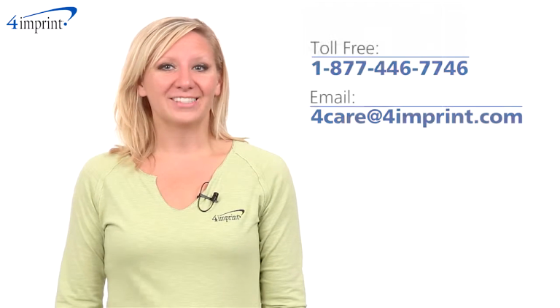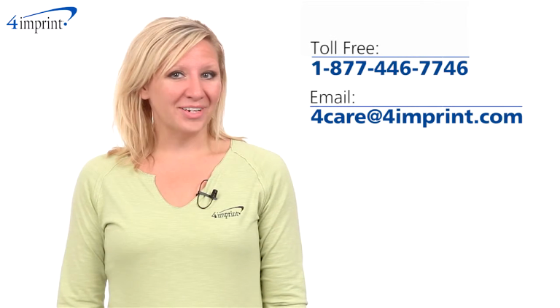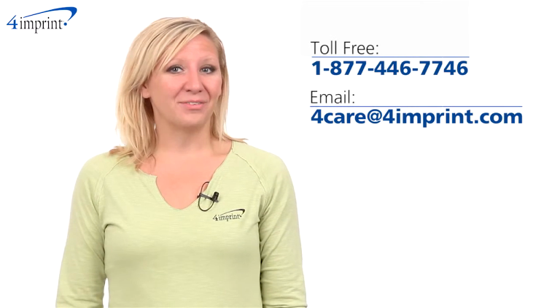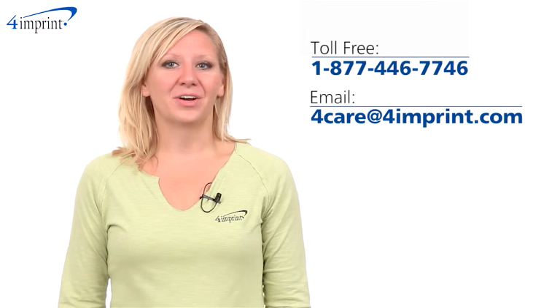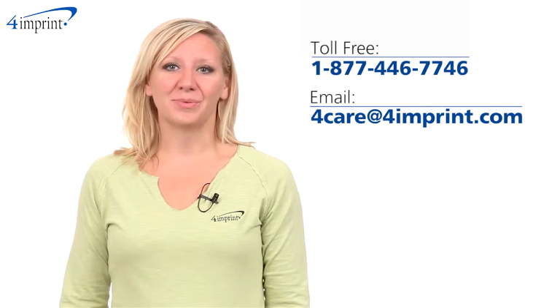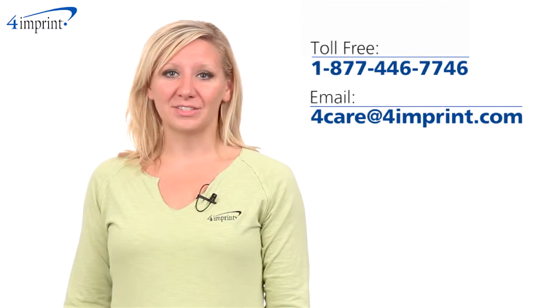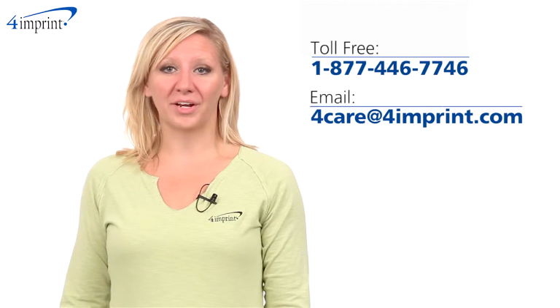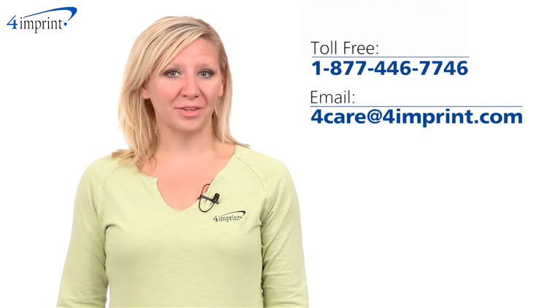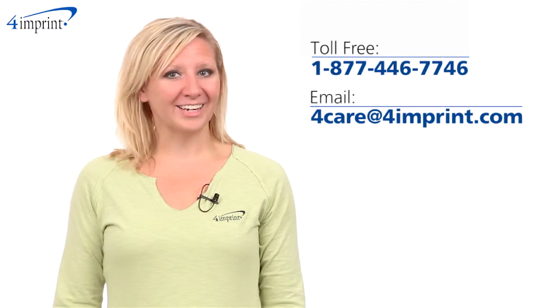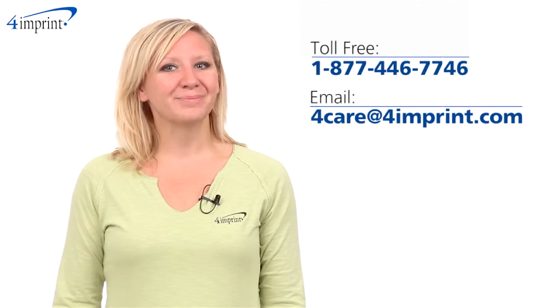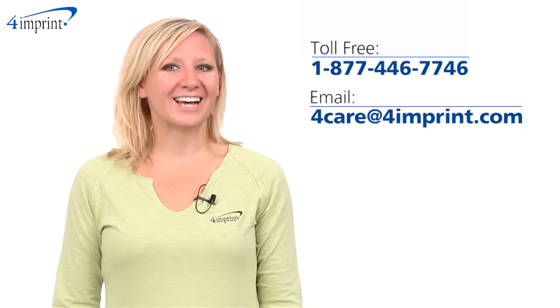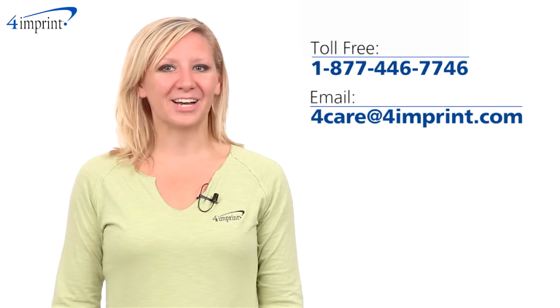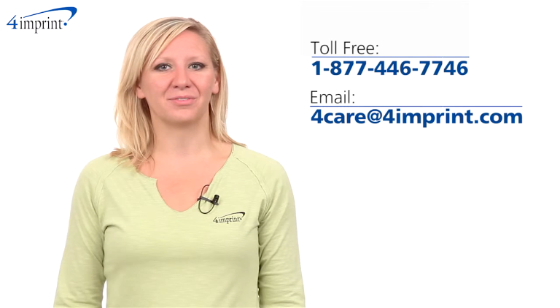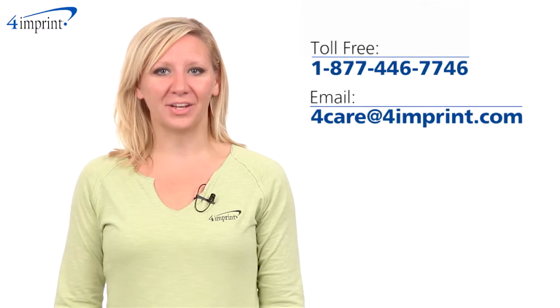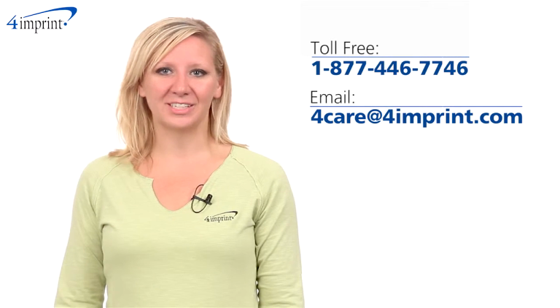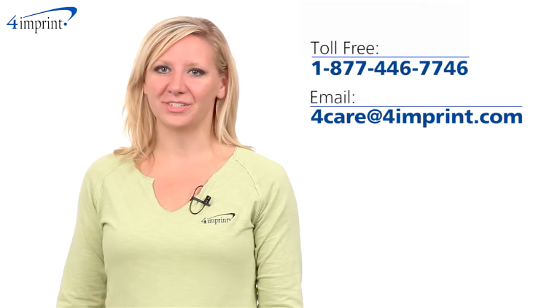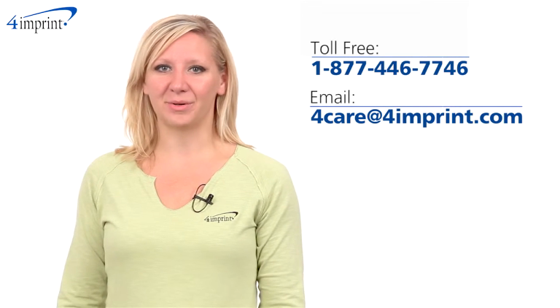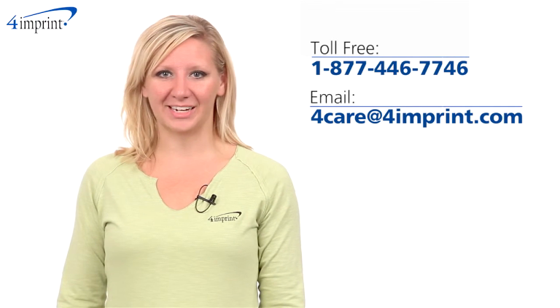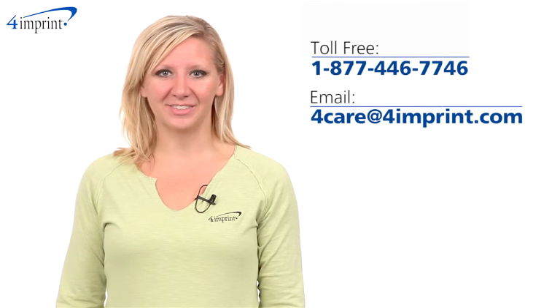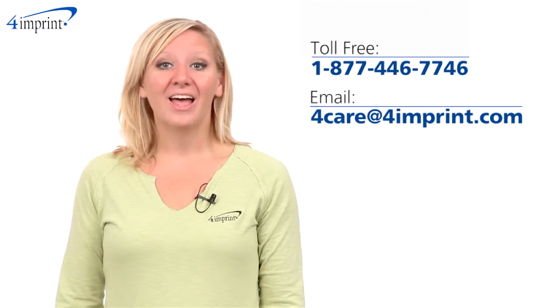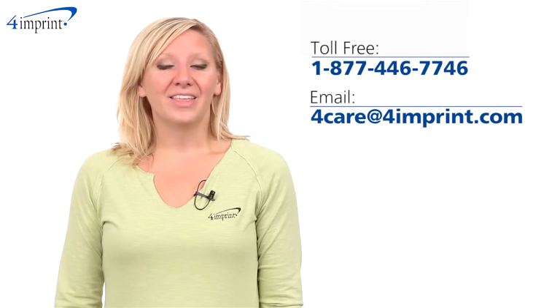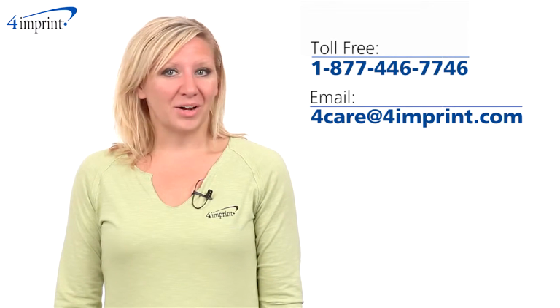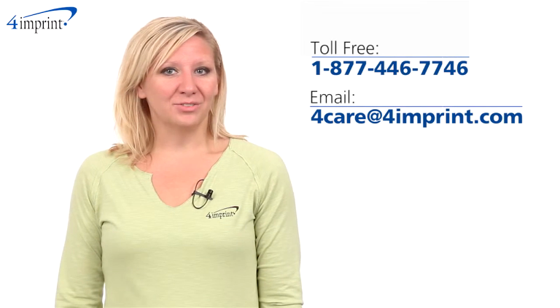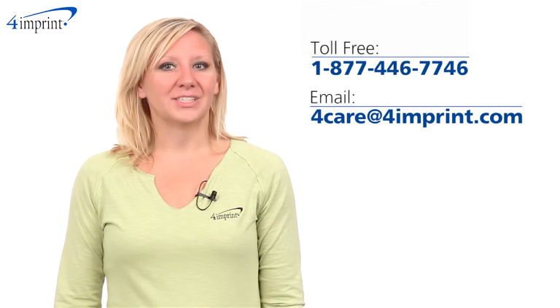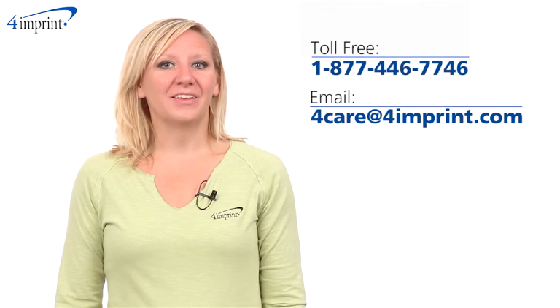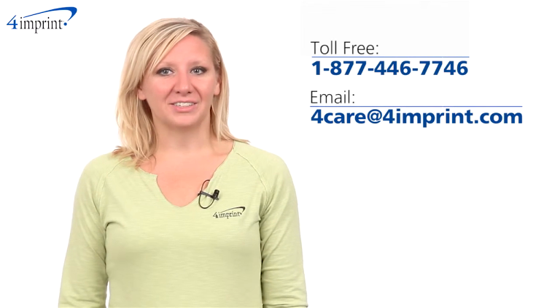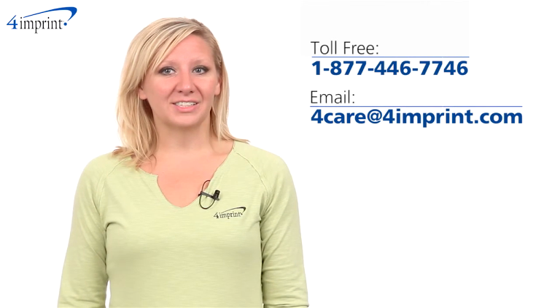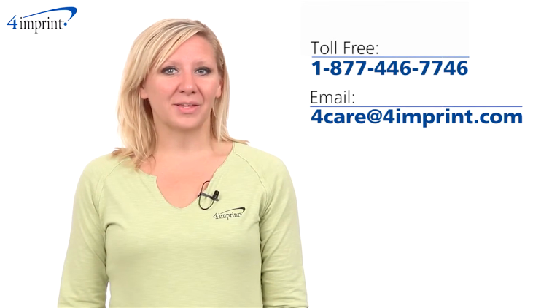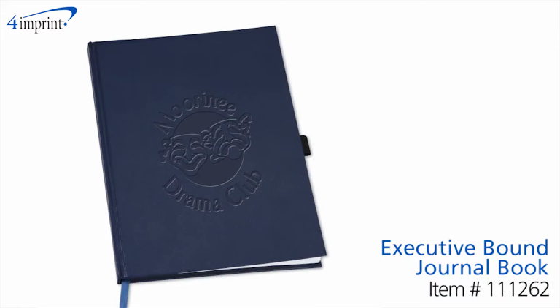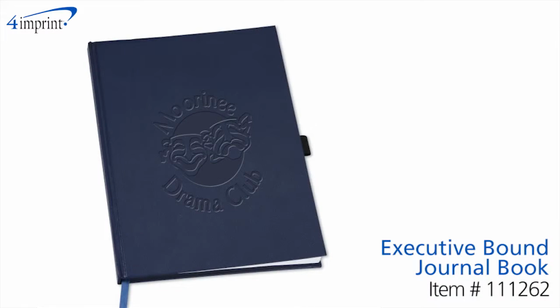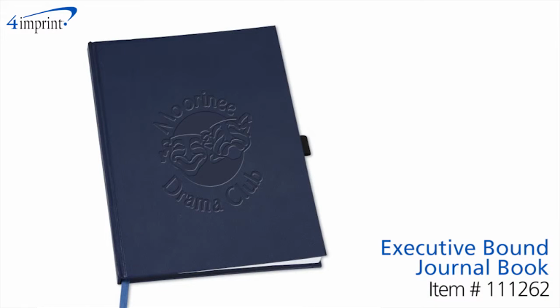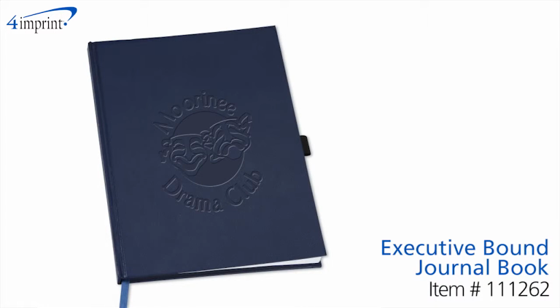As always, if you have any questions about this or any of our other products, please contact one of our friendly customer service representatives. Thanks for watching 4imprint's online videos. This has been the Executive Bound Journal Book.